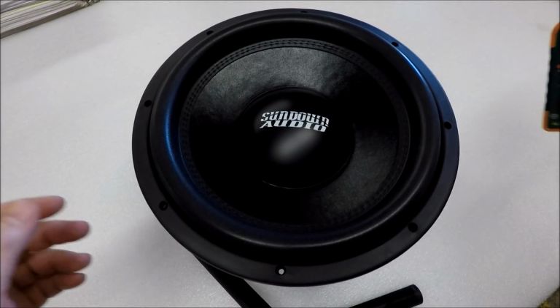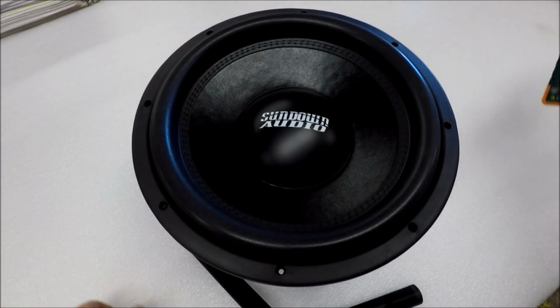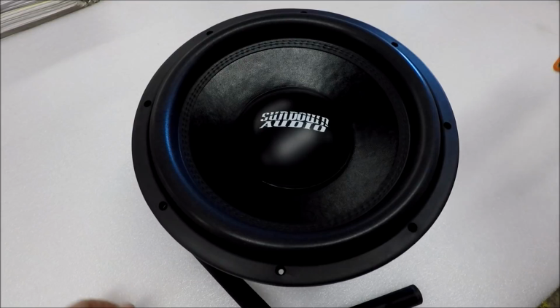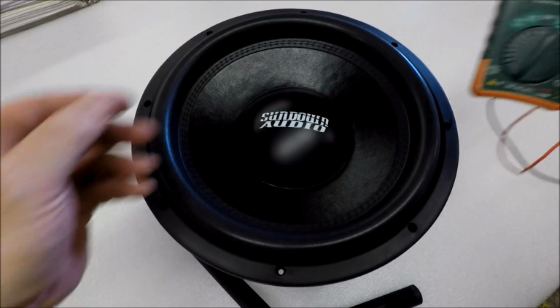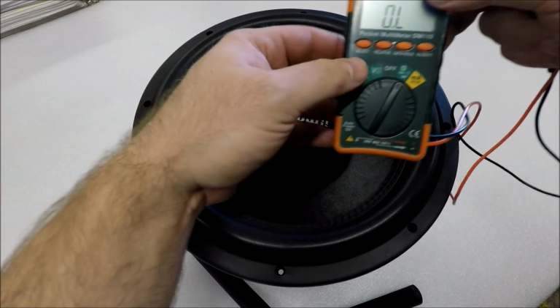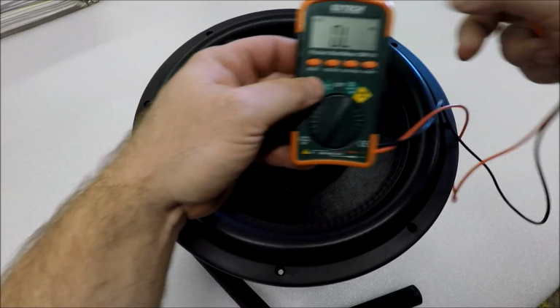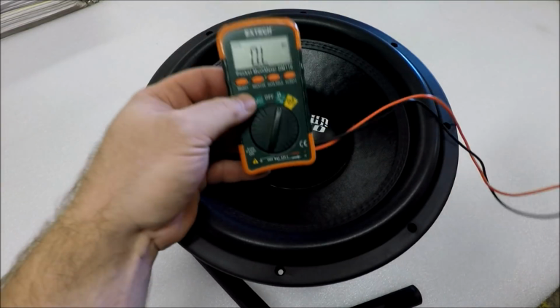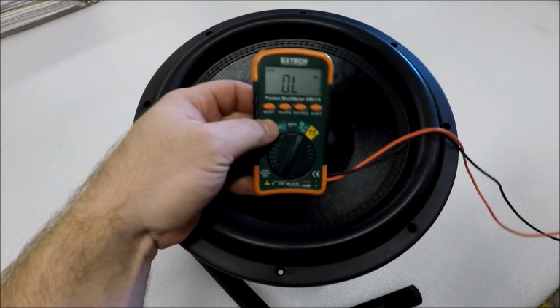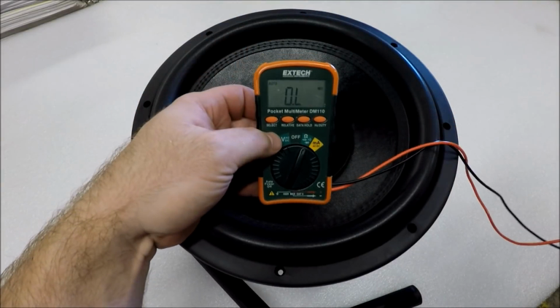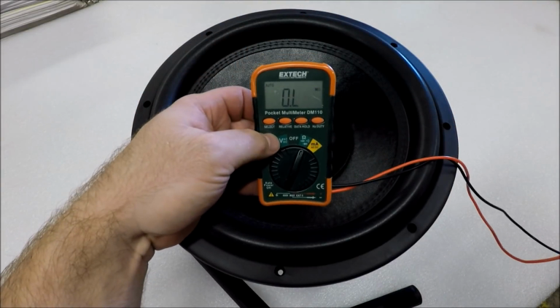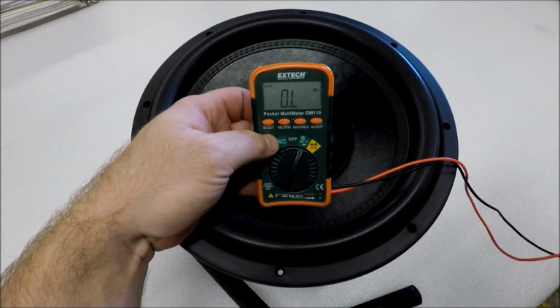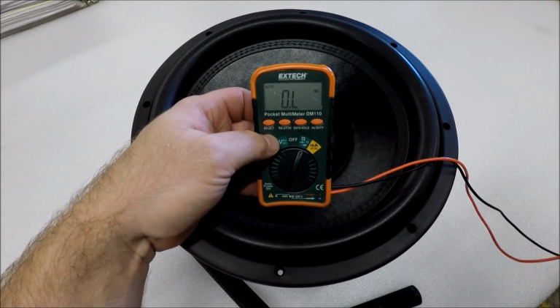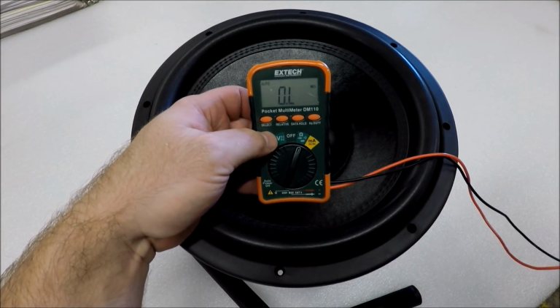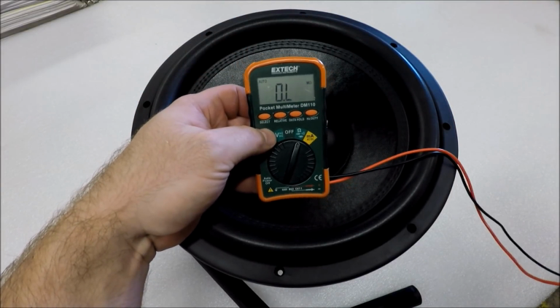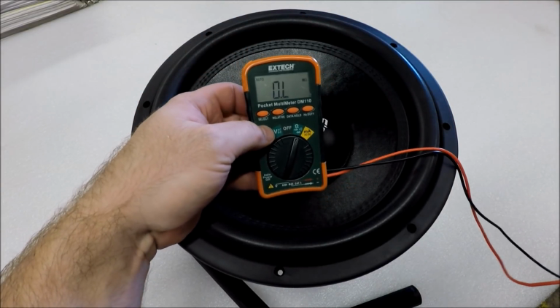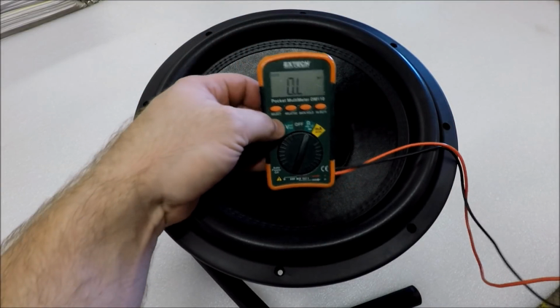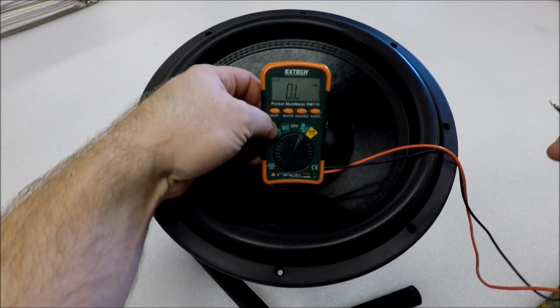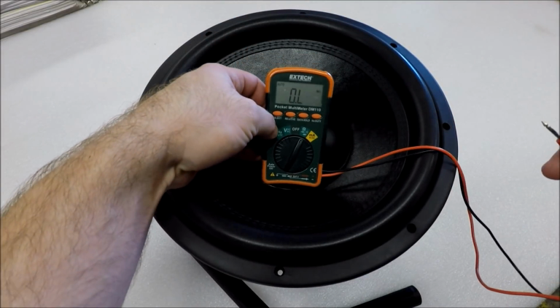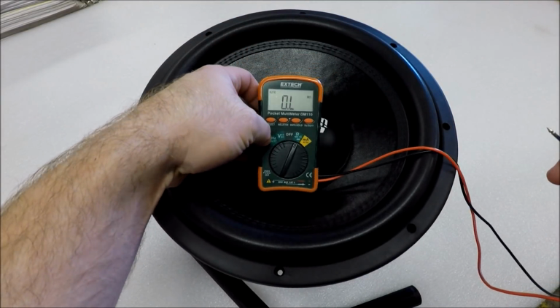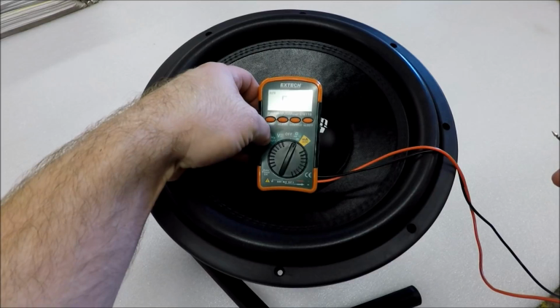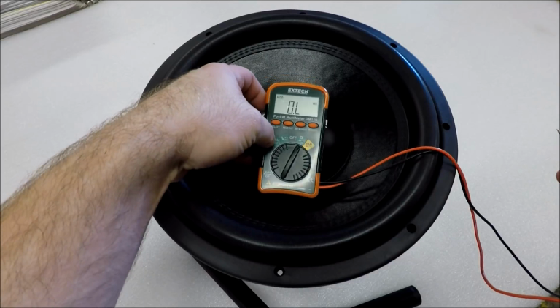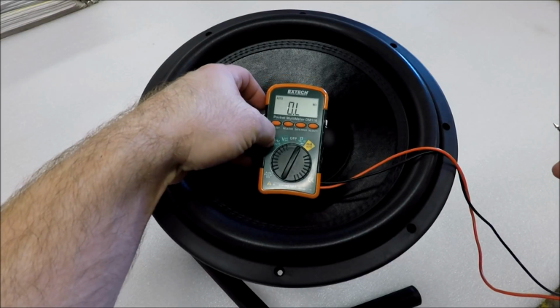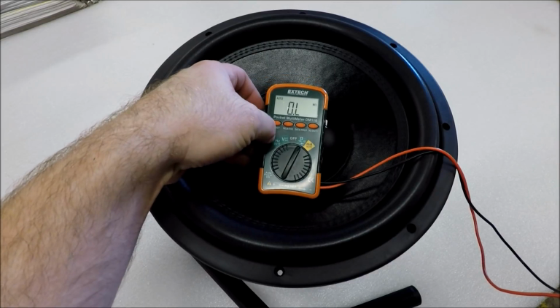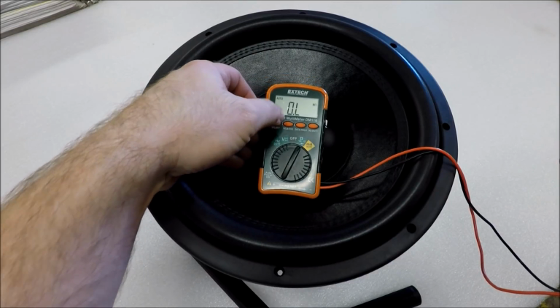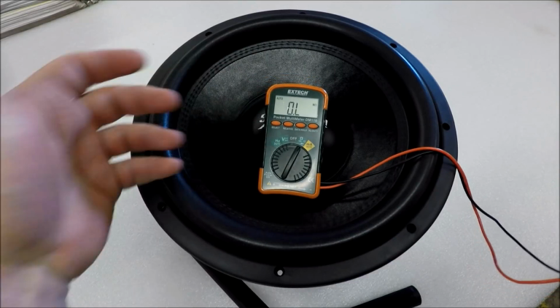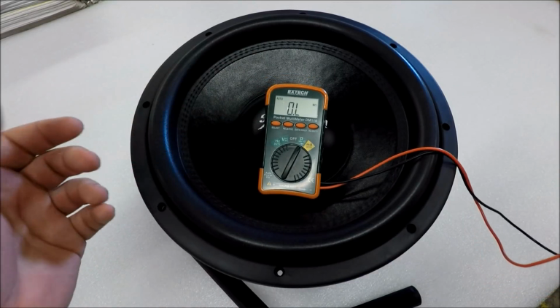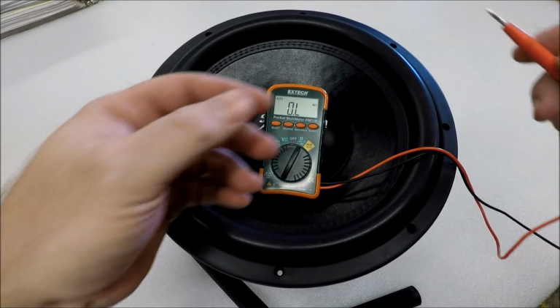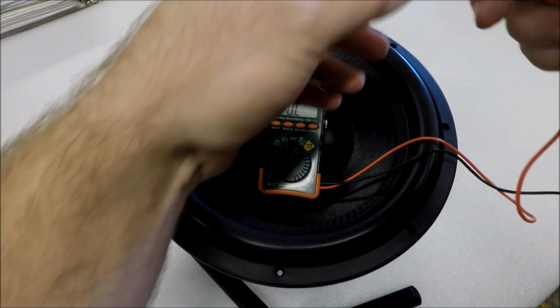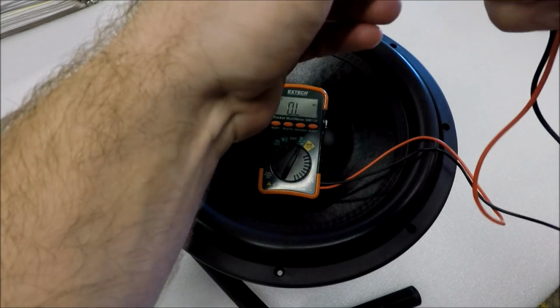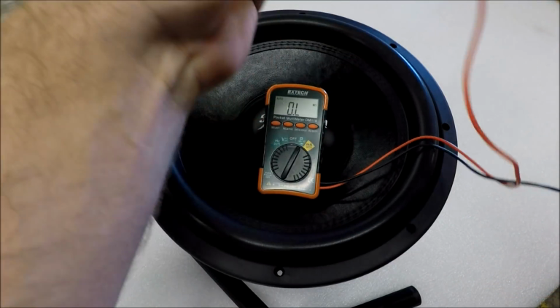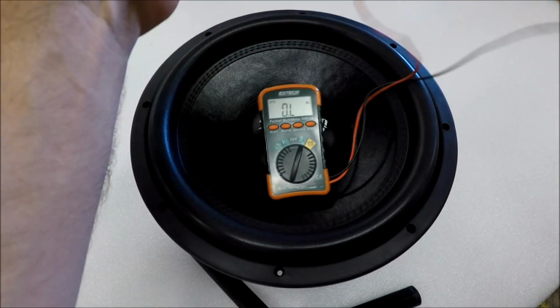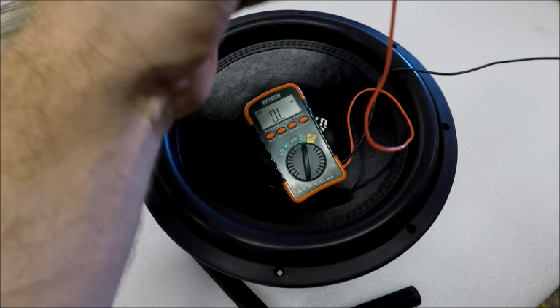I have a SA12D4 here laid out for demonstration and I've got my Extech DMM. We love these little DMMs around the shop — they read good, work perfect for us, and they're very inexpensive.